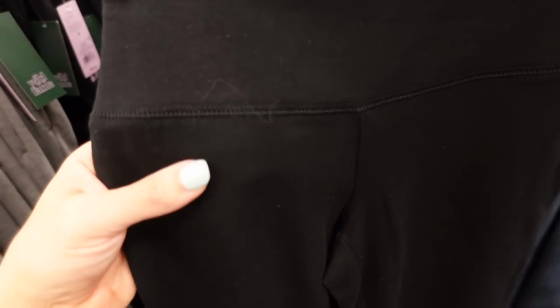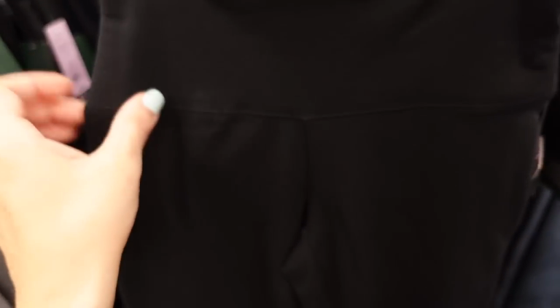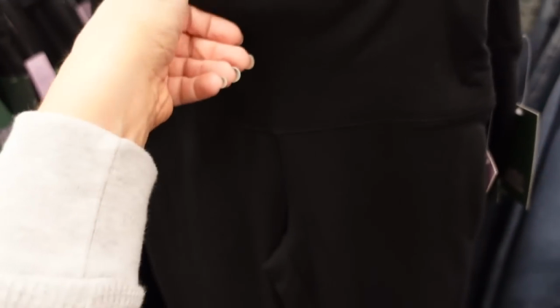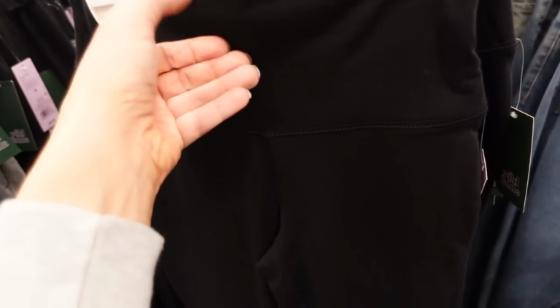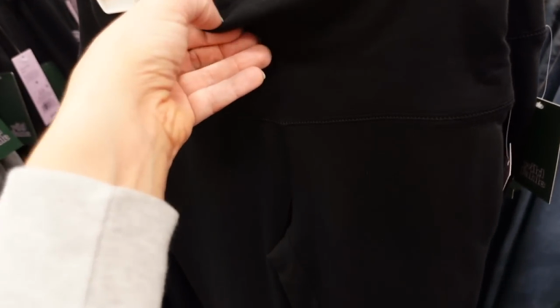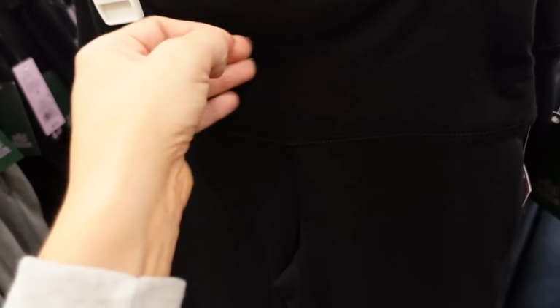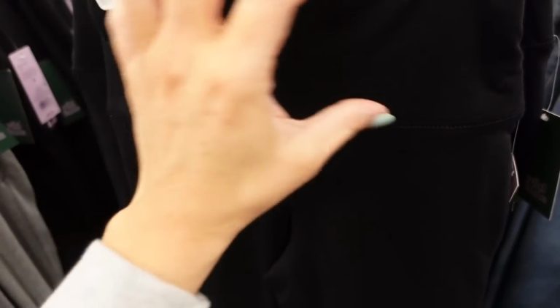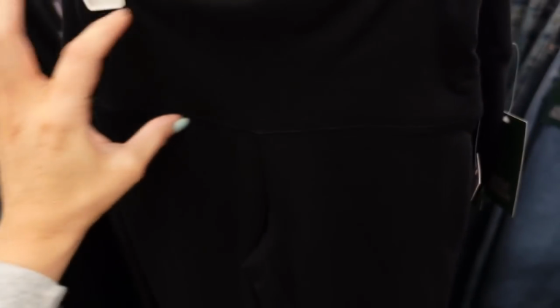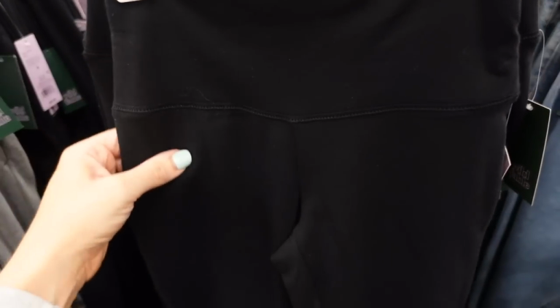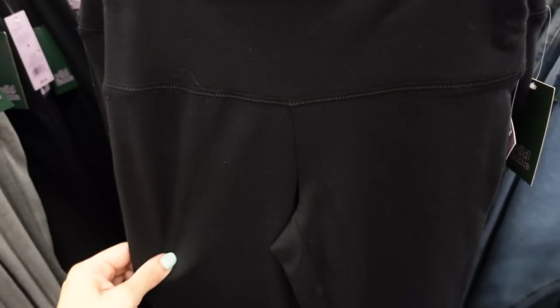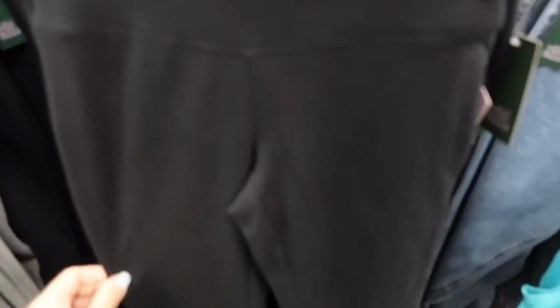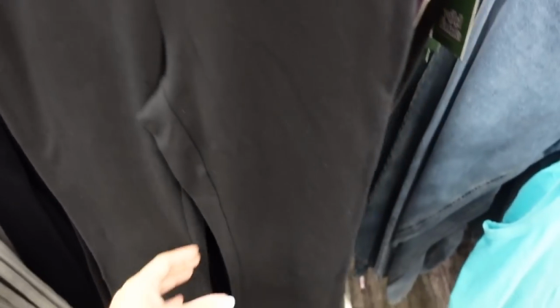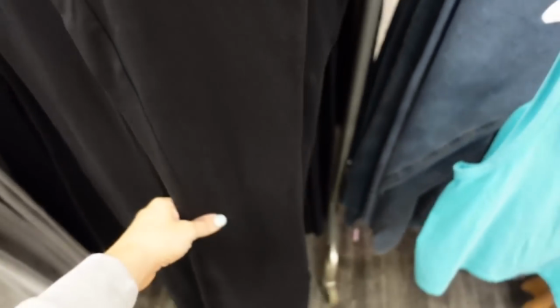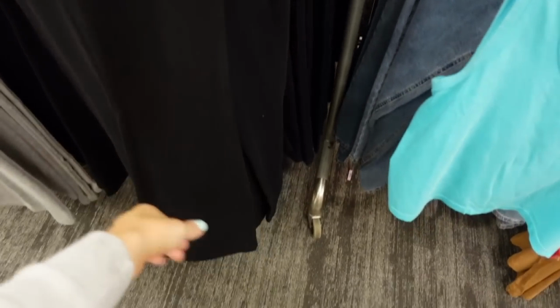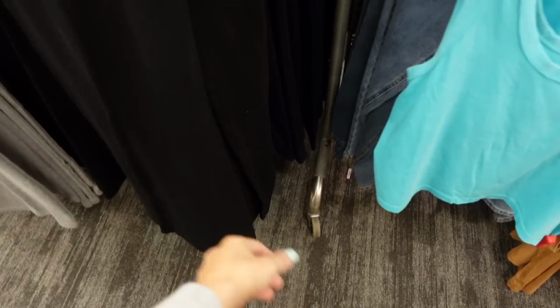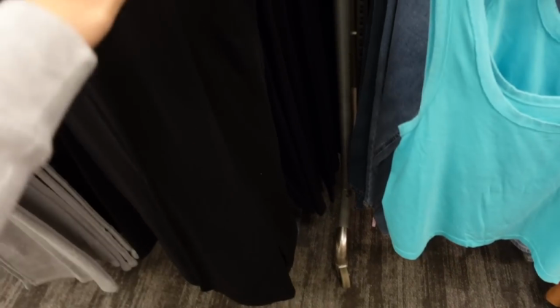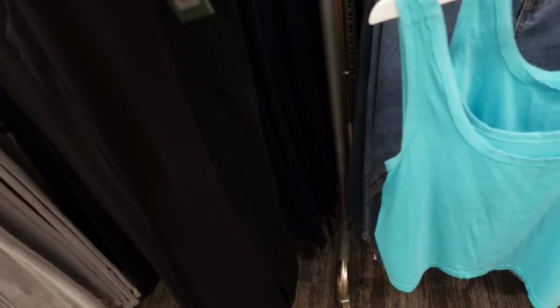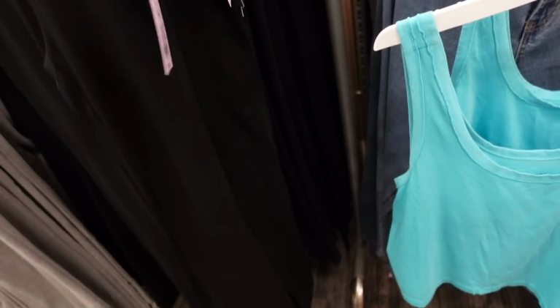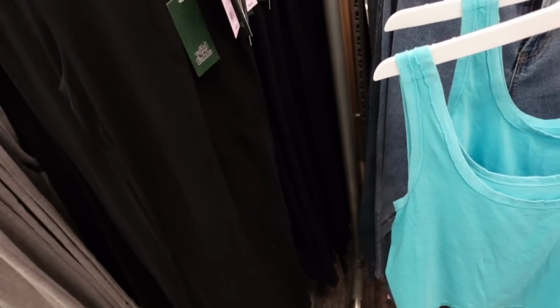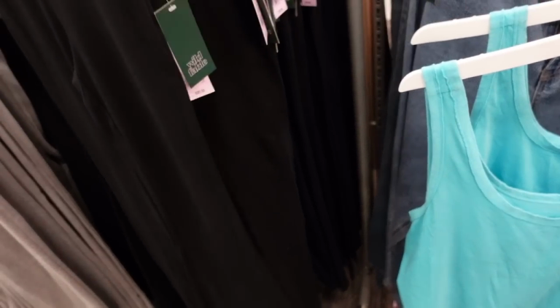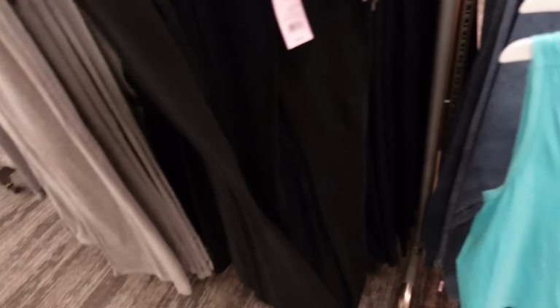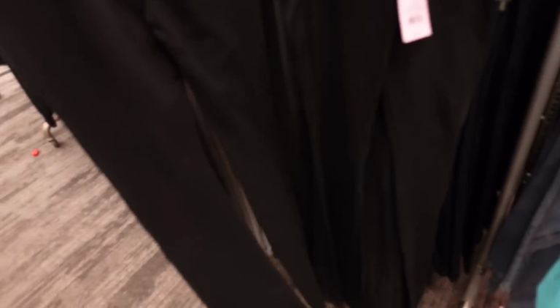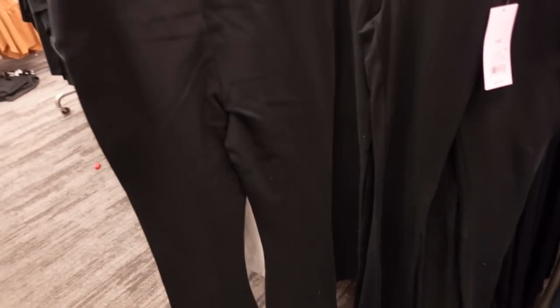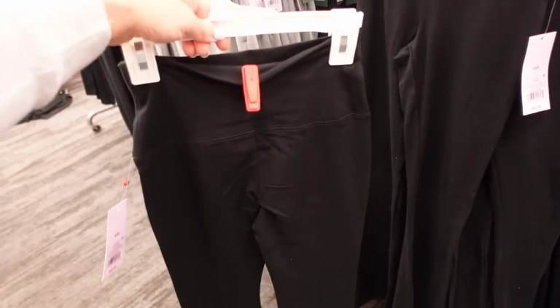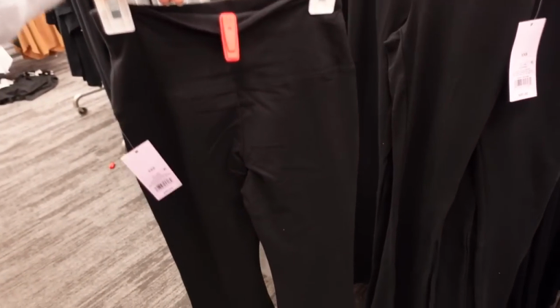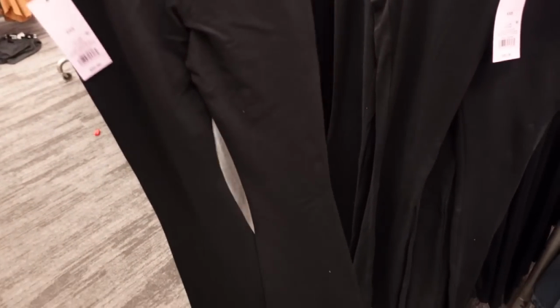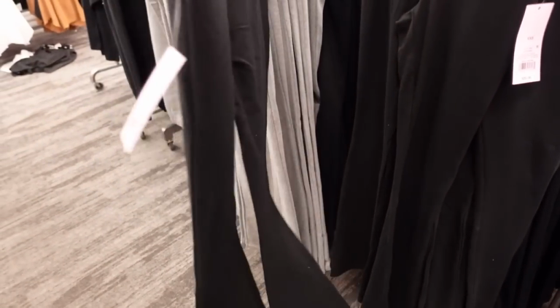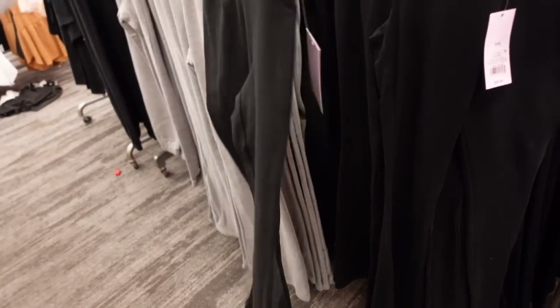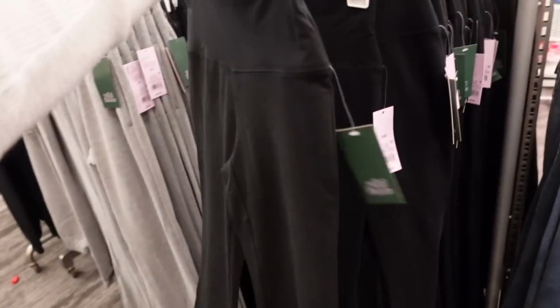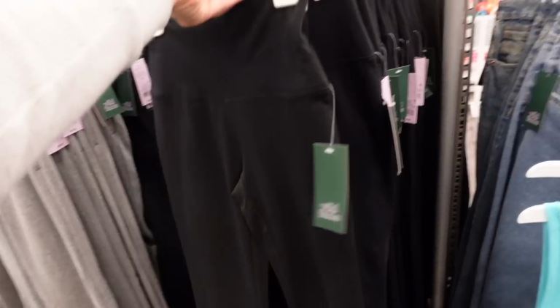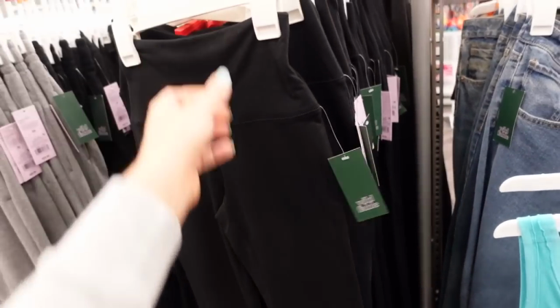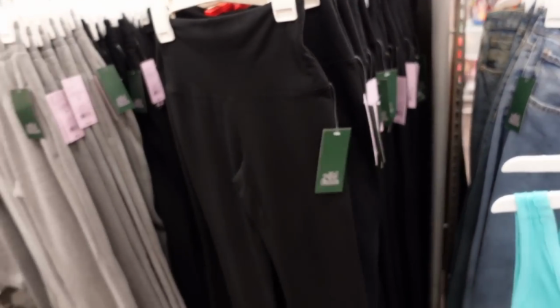Also have the high-waisted flared leggings — these look like a newer, nicer material. High-waisted with a thick band, fitted through the leg and flared at the bottom. These are $20 and the material looks really nice.